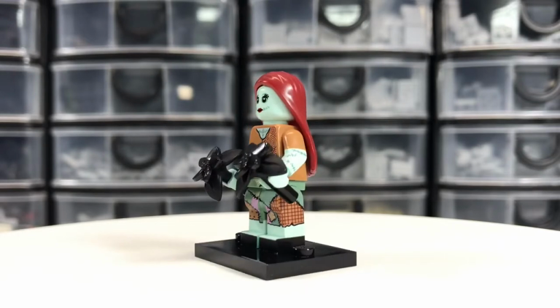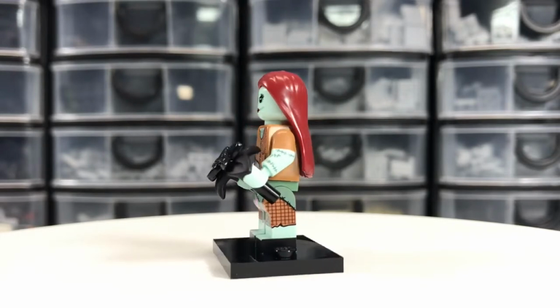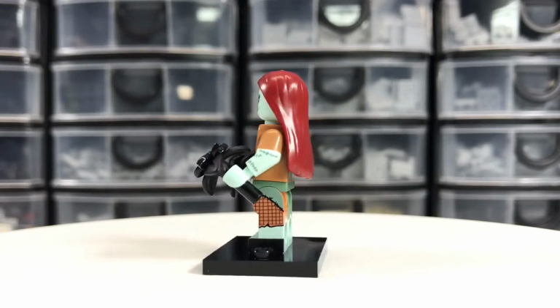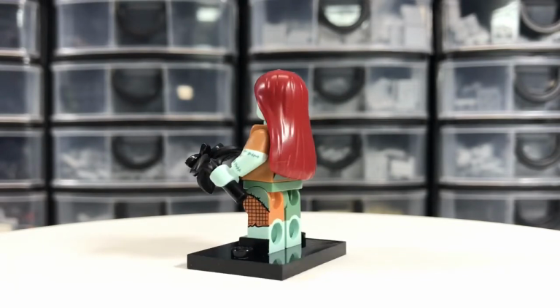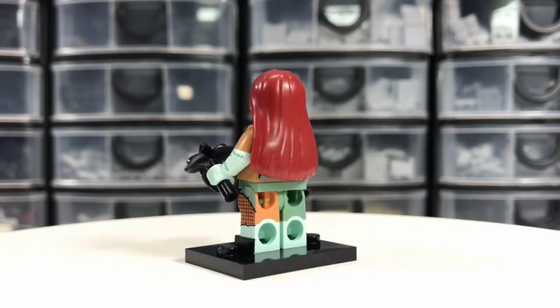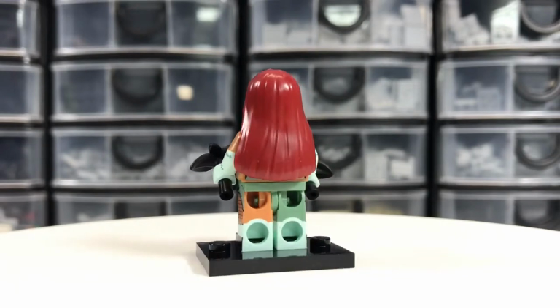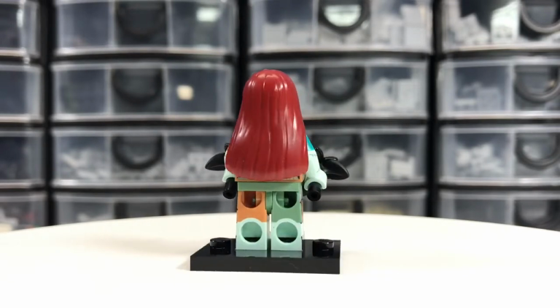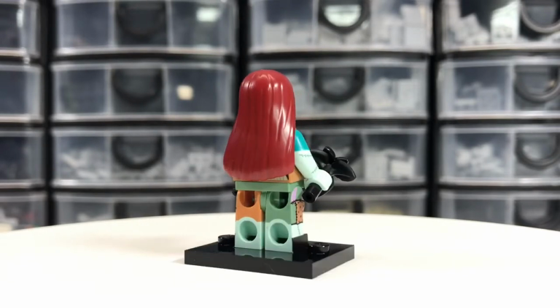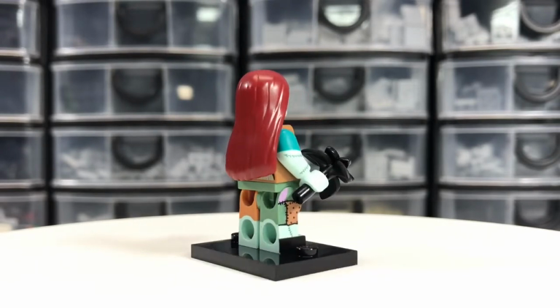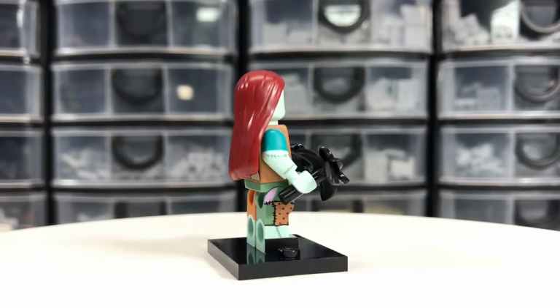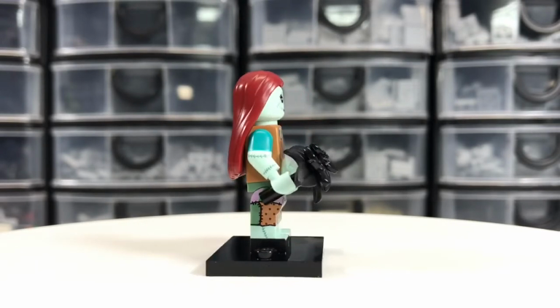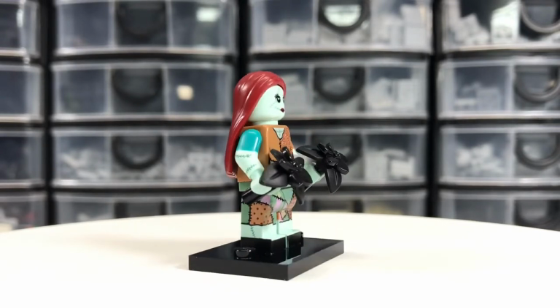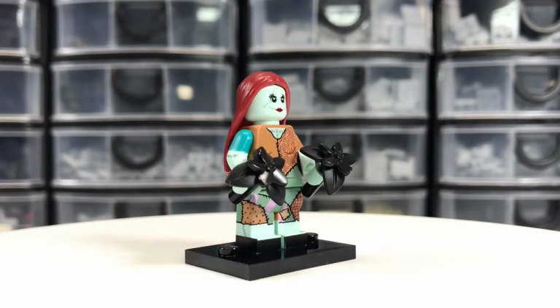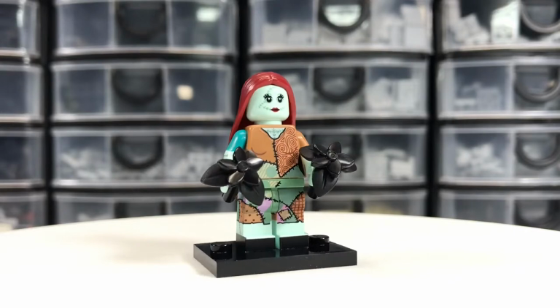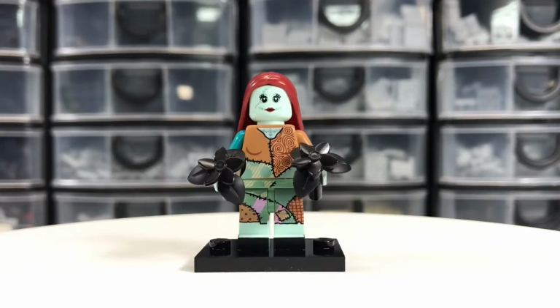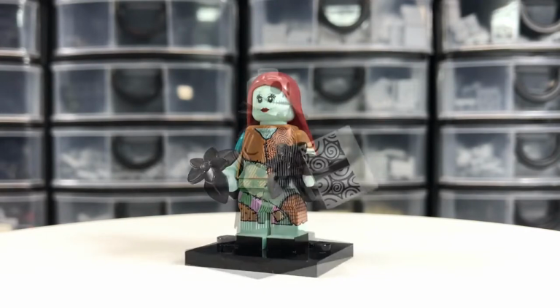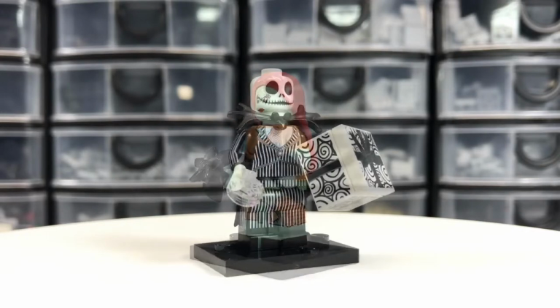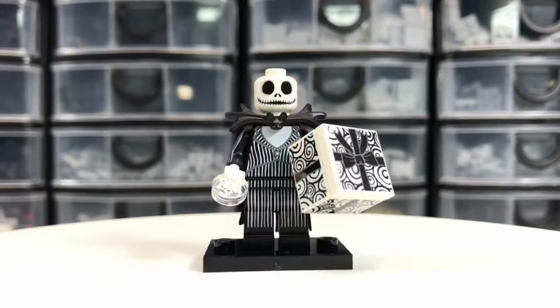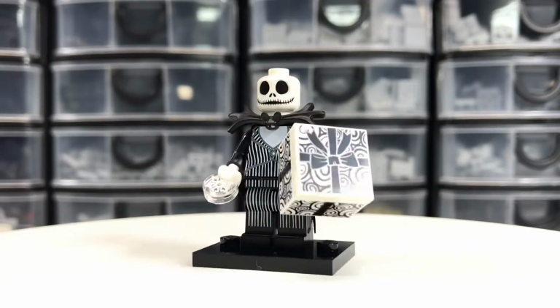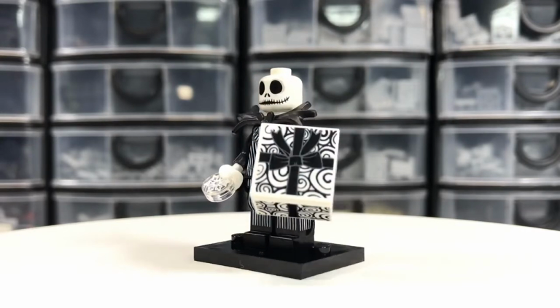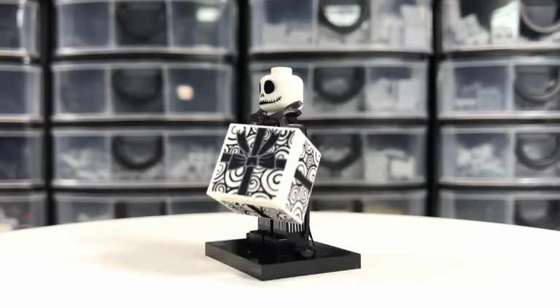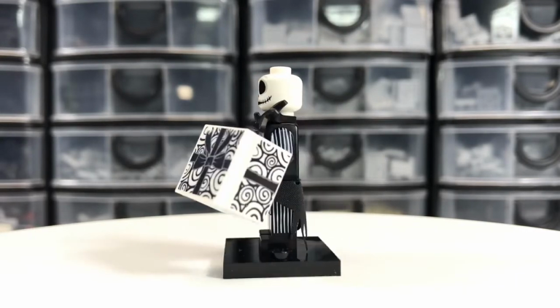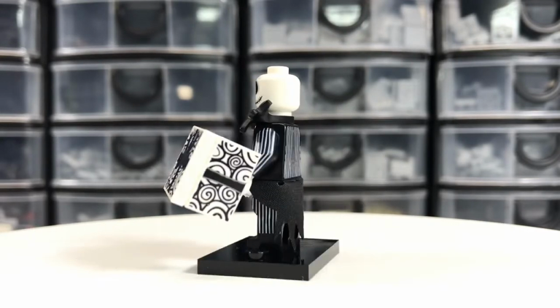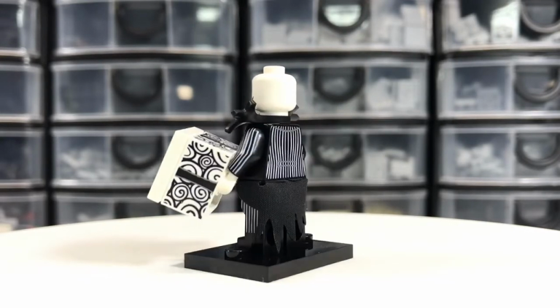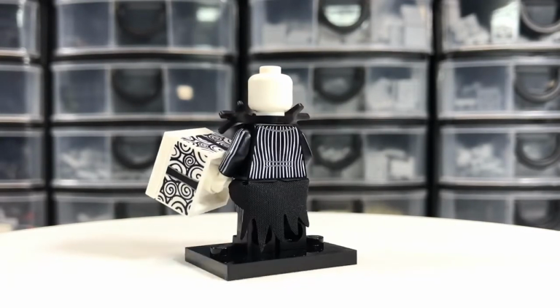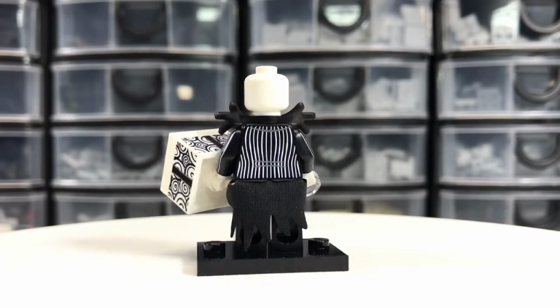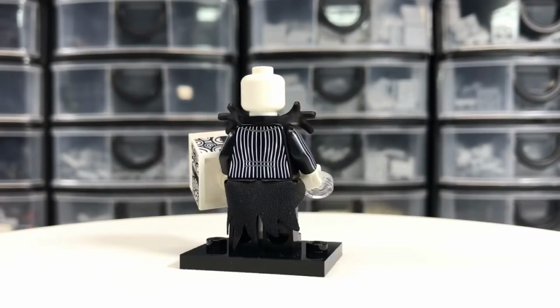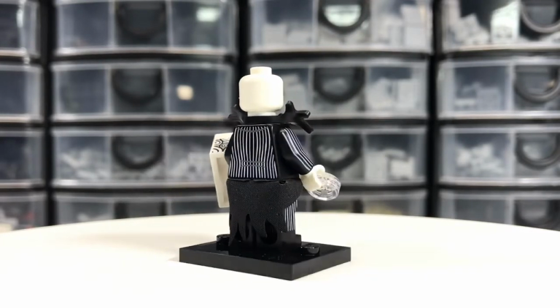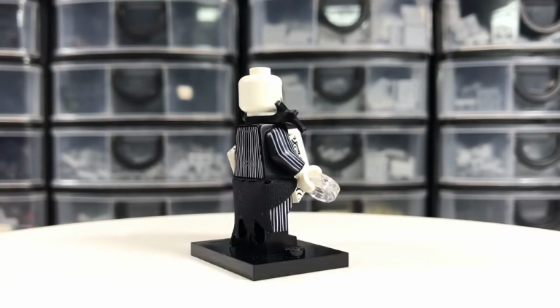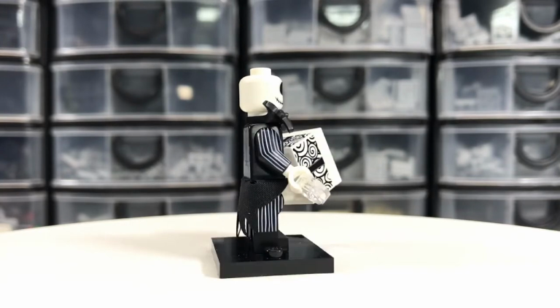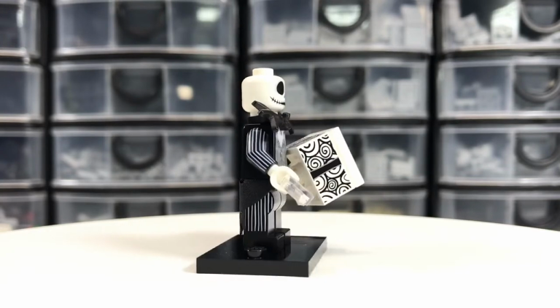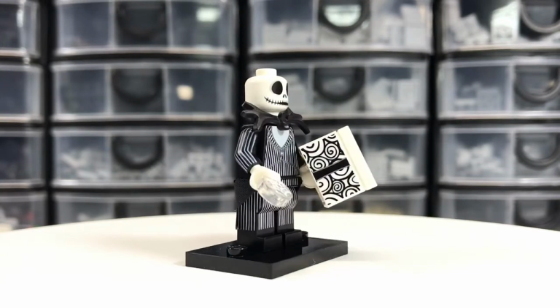Sally — I'm not familiar with this one at all, but it looks great. Beautiful prints. Jack Skellington — love the suit.